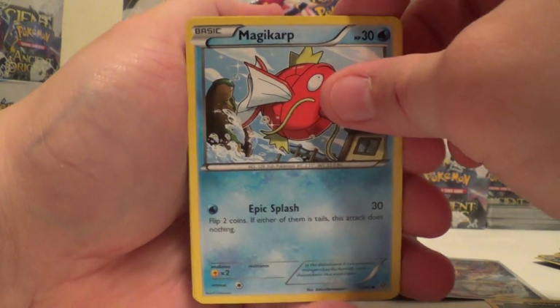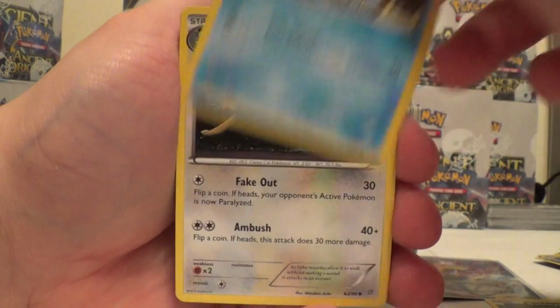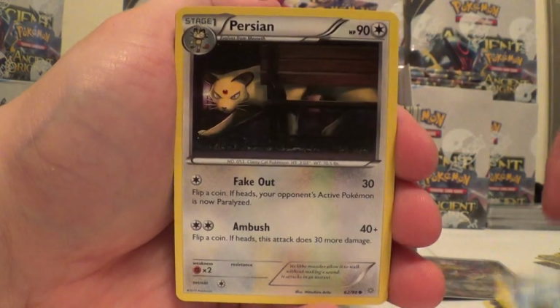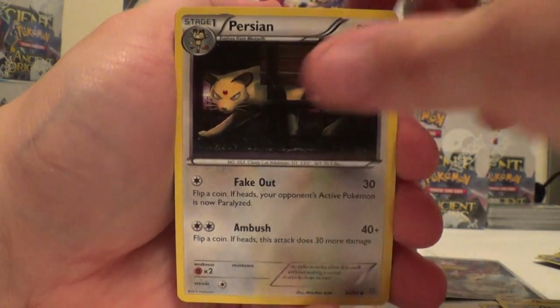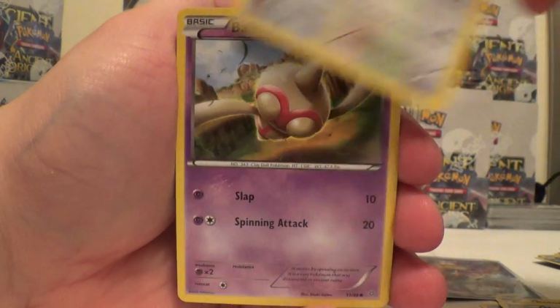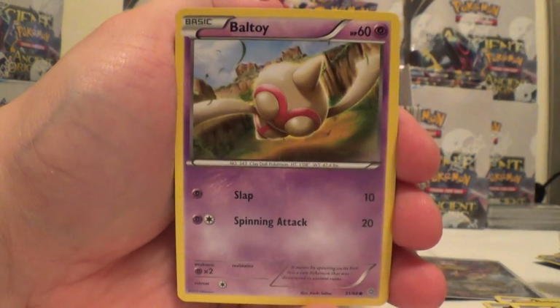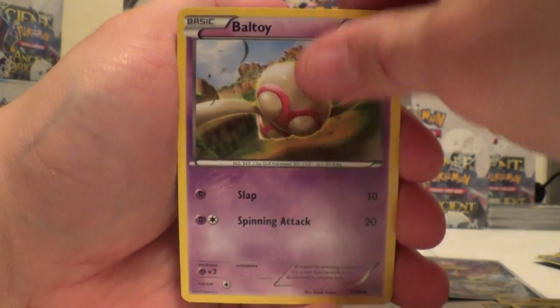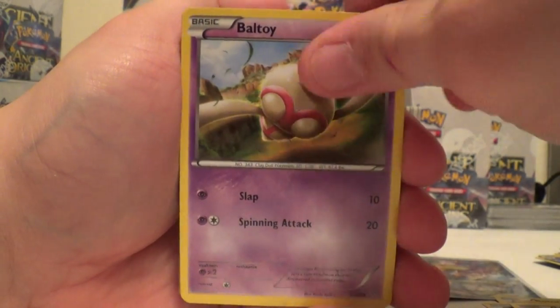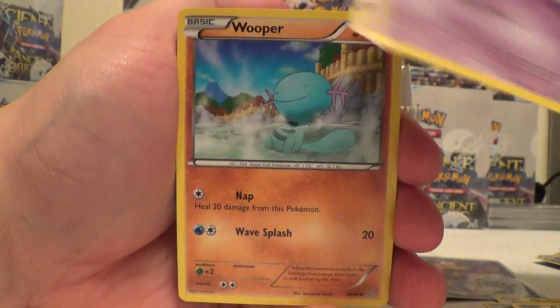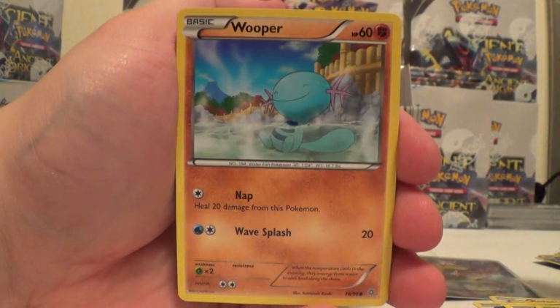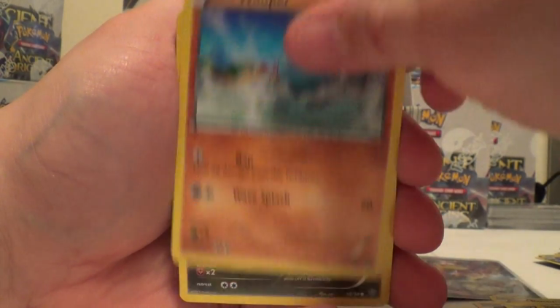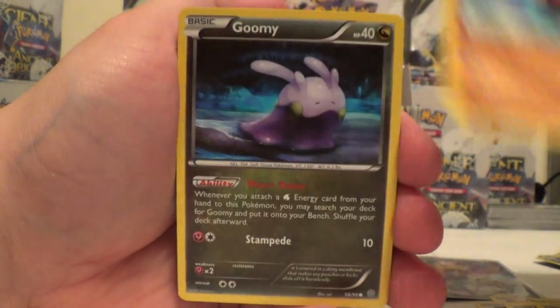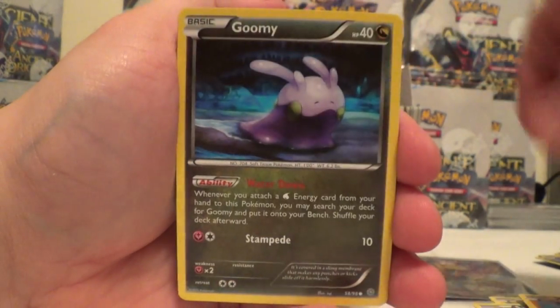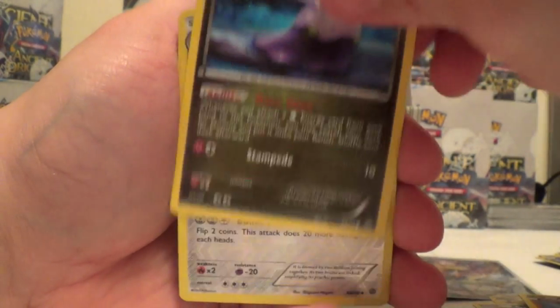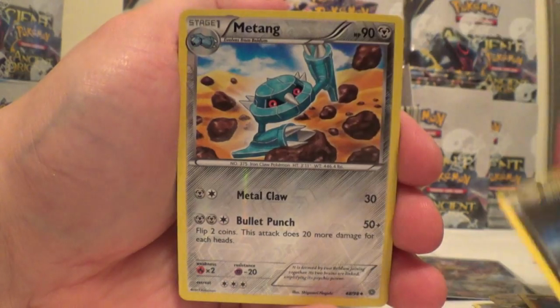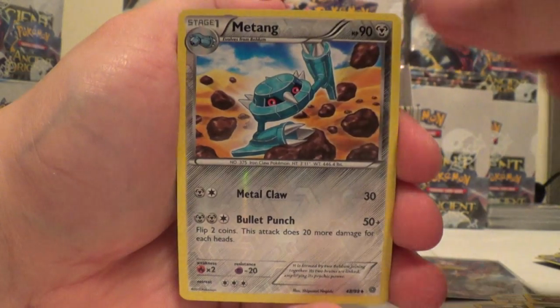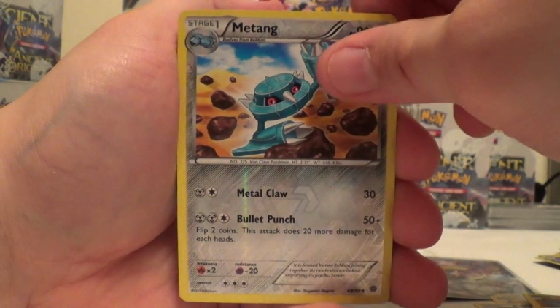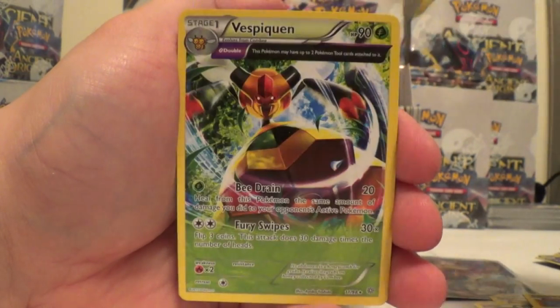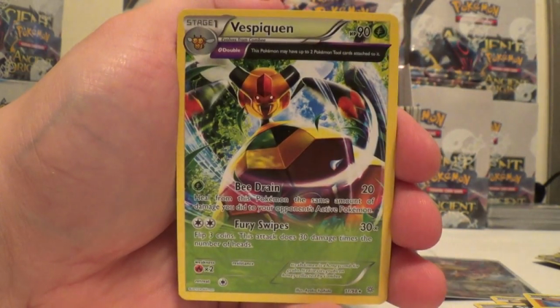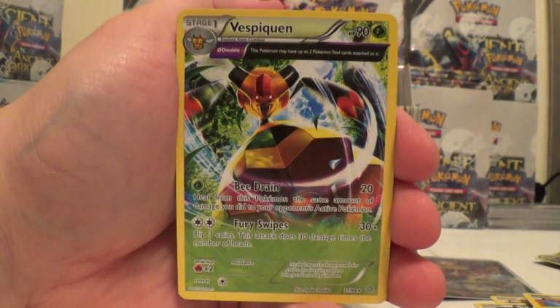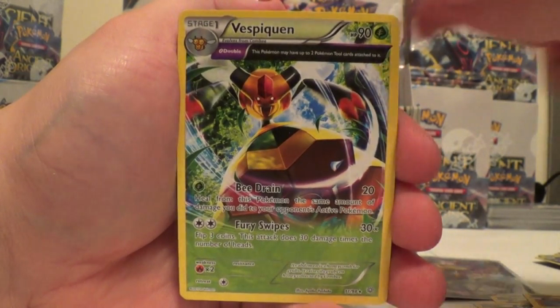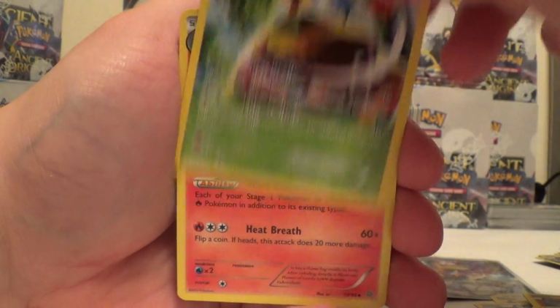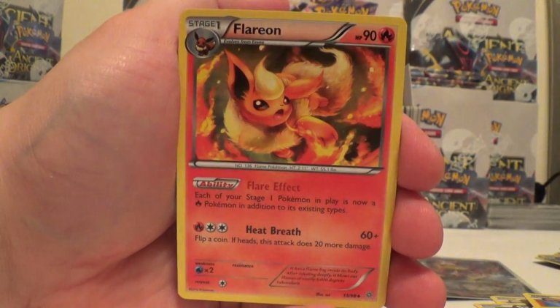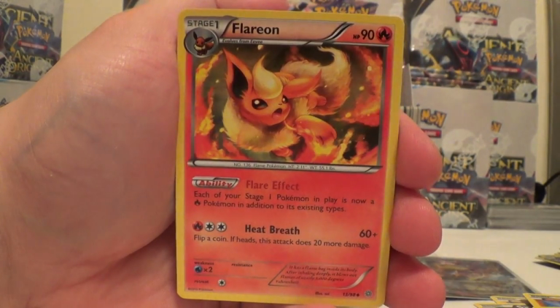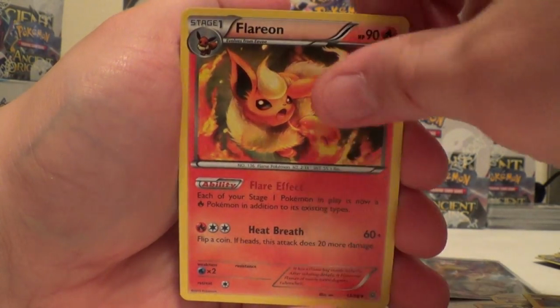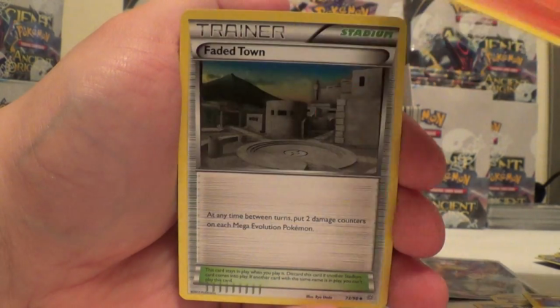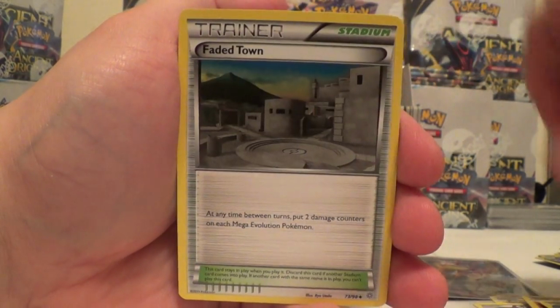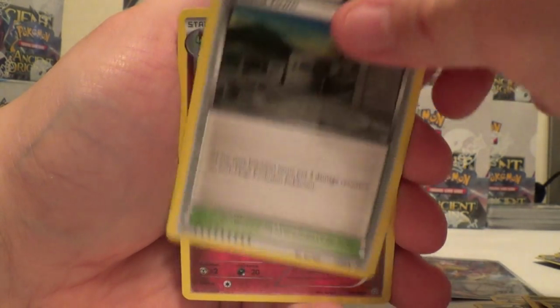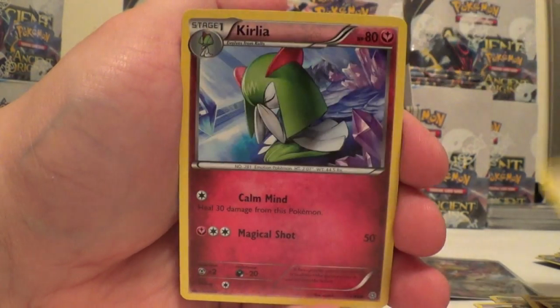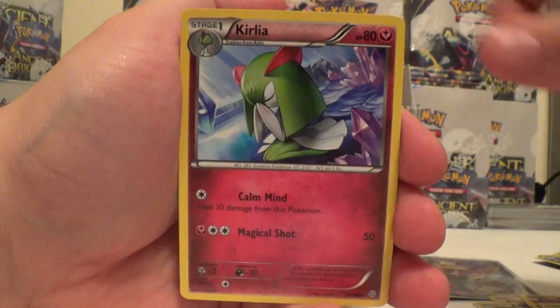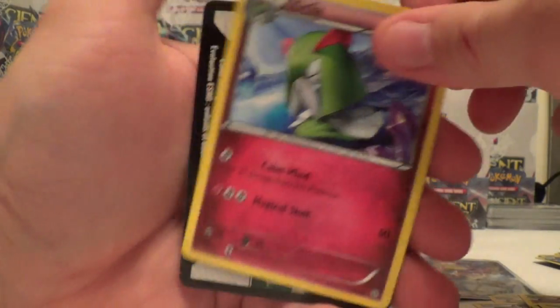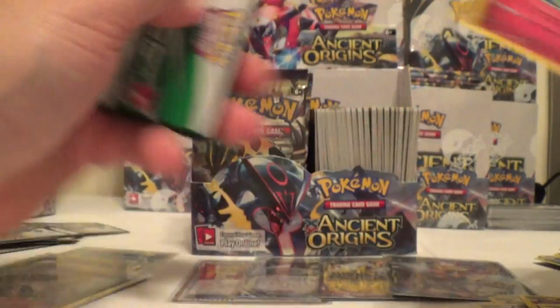Magikarp, Persian, Baltoy, Wooper, Gumi, Metang Reverse, and a Vespiquen. Flareon, Faded Town, and Trevenant.